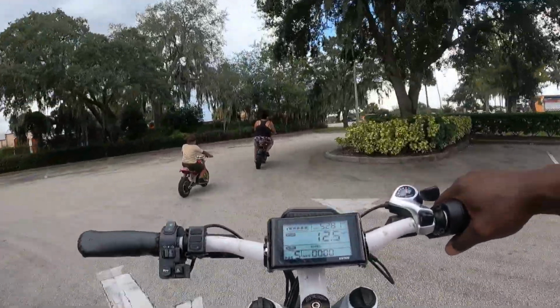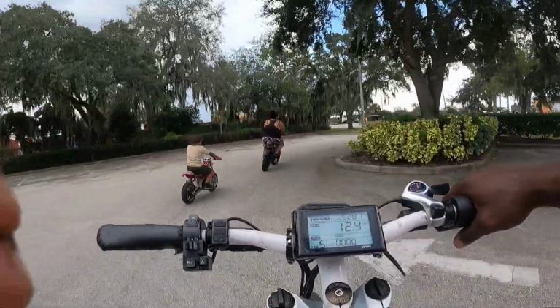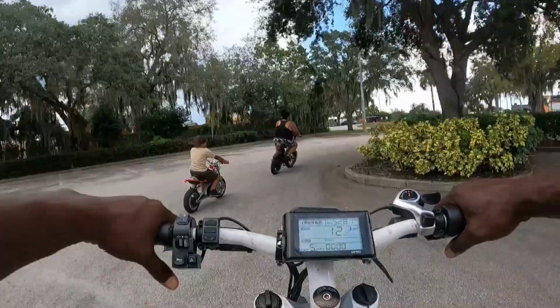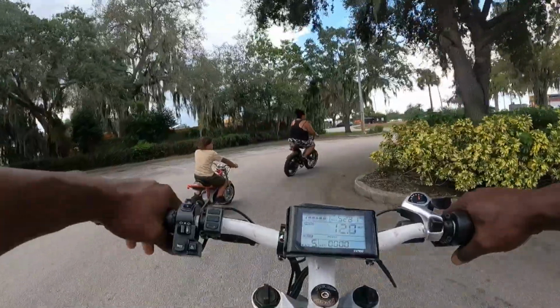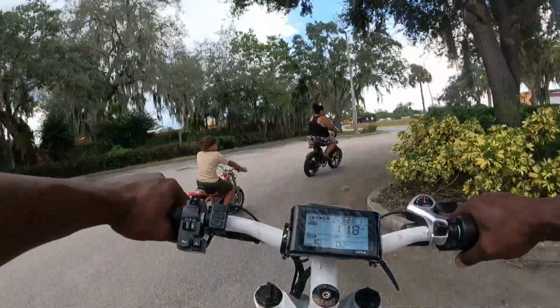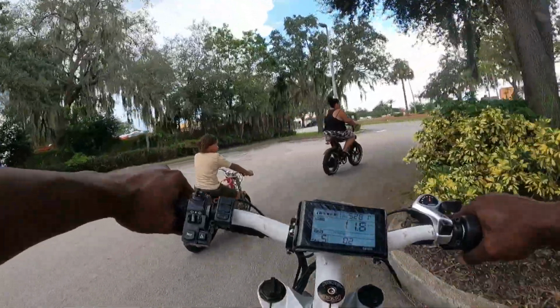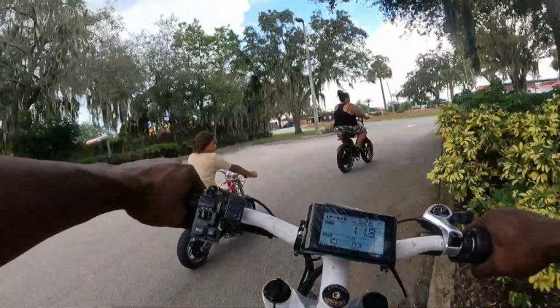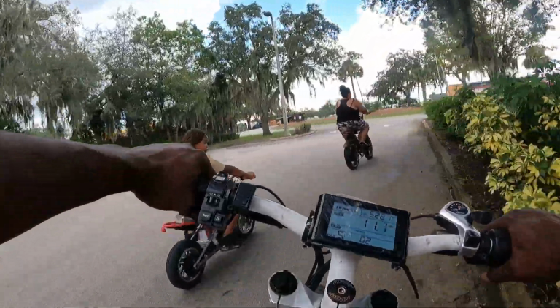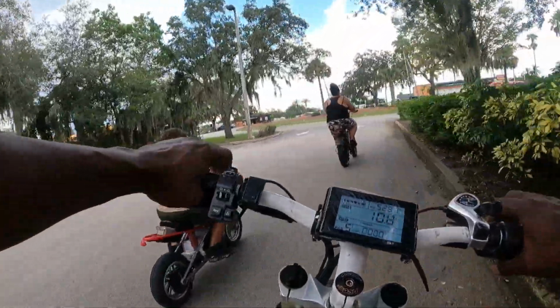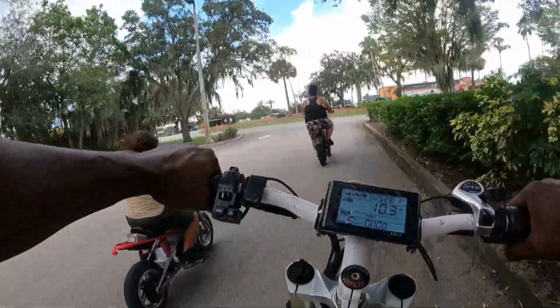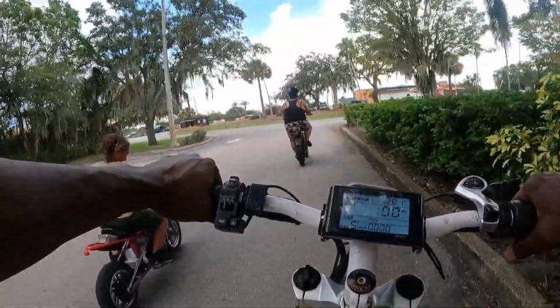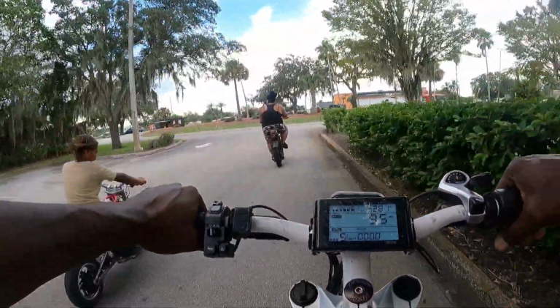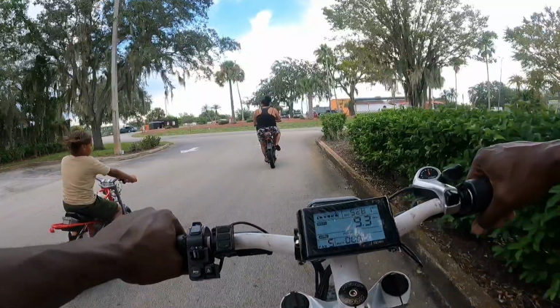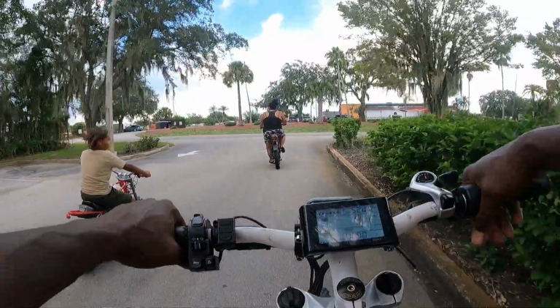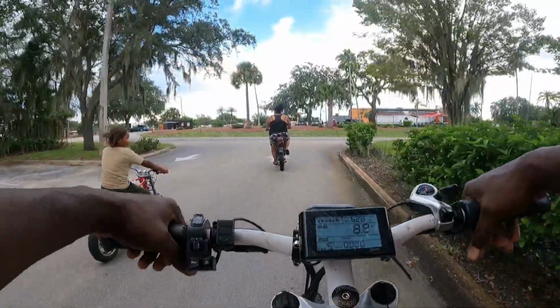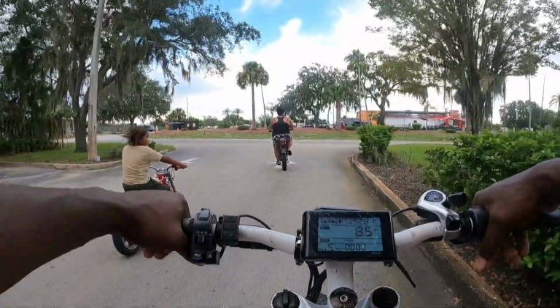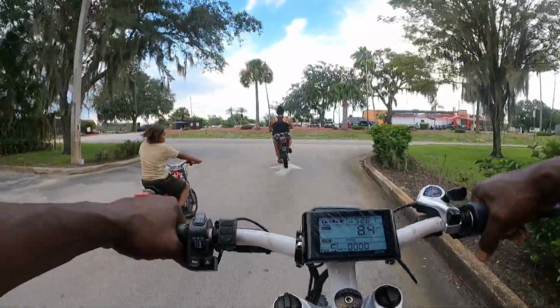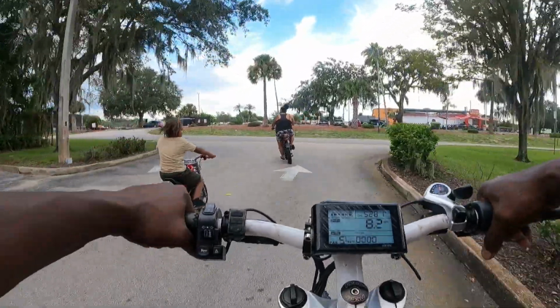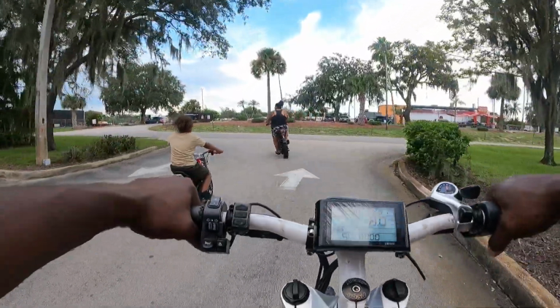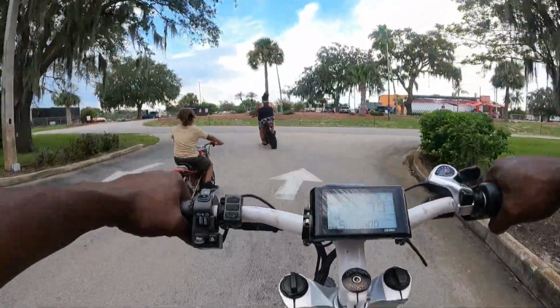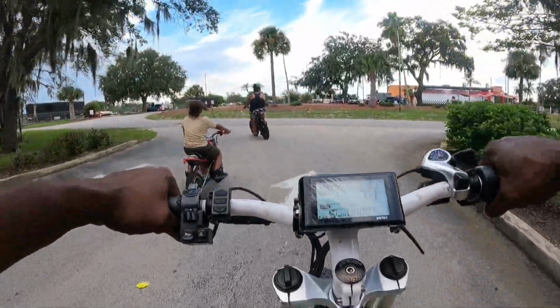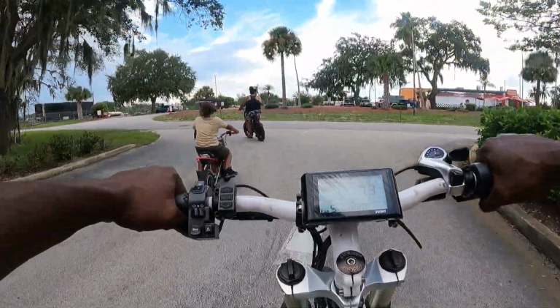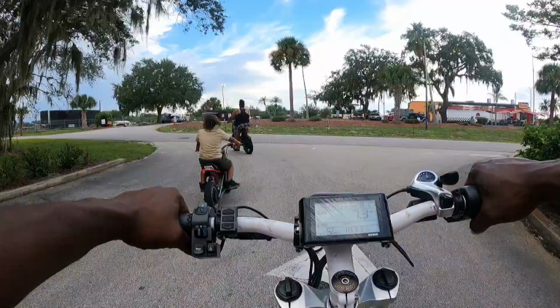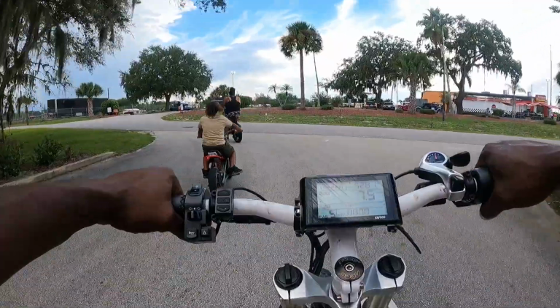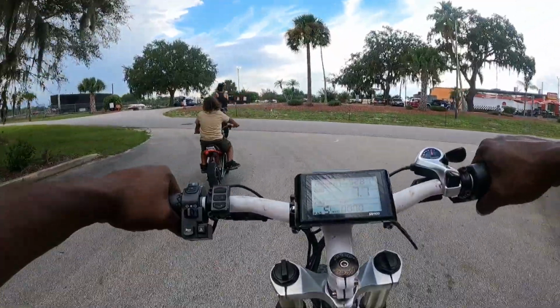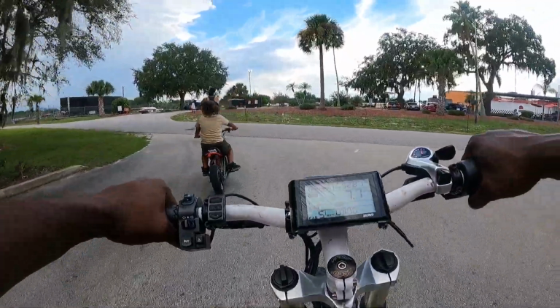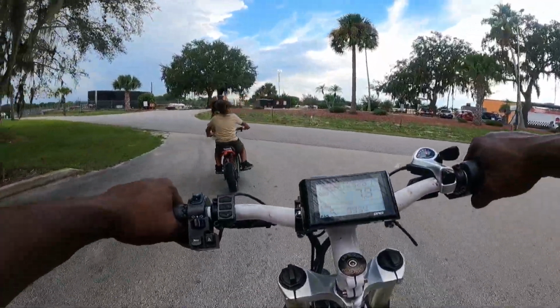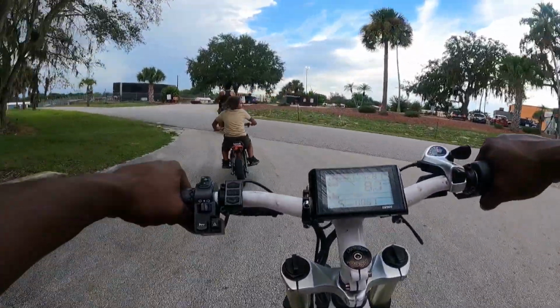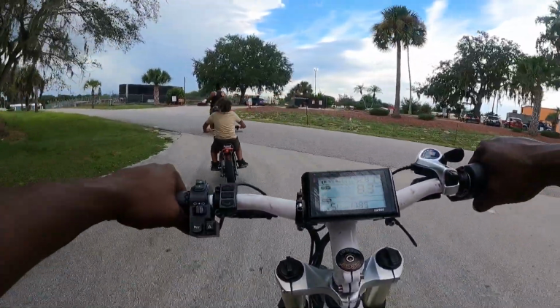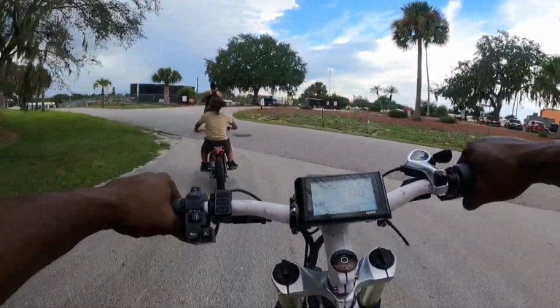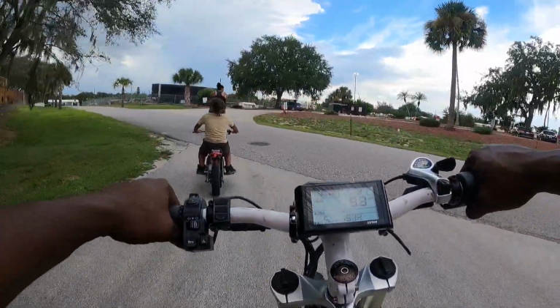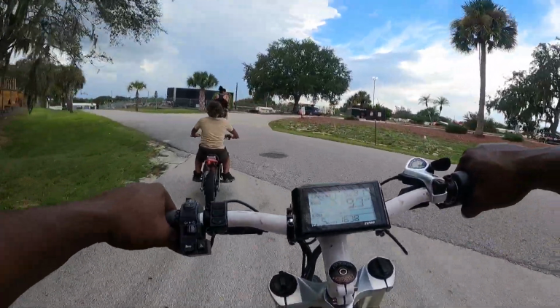We're going to do a before-and-after with this Step Bomber. I've already ridden it and I think the top speed is about 60 miles an hour.